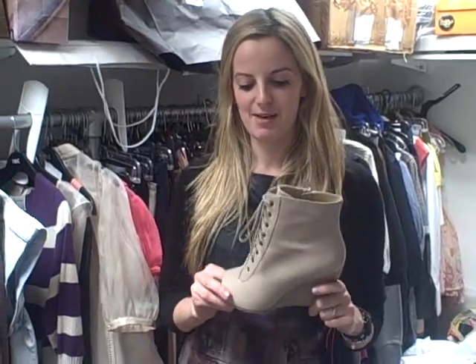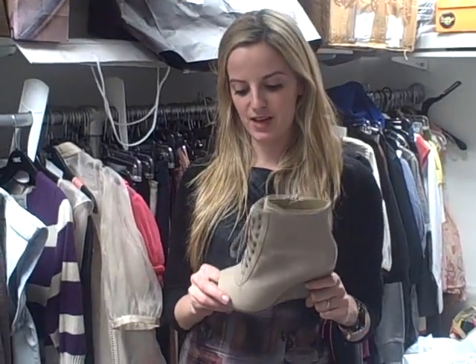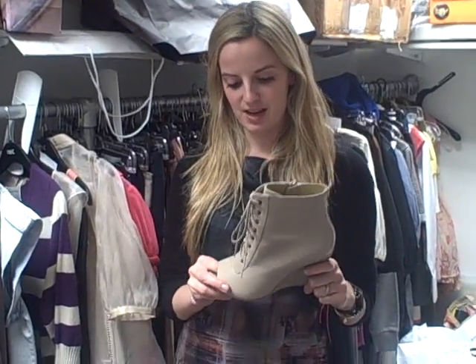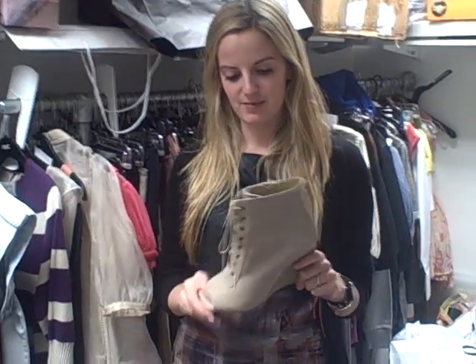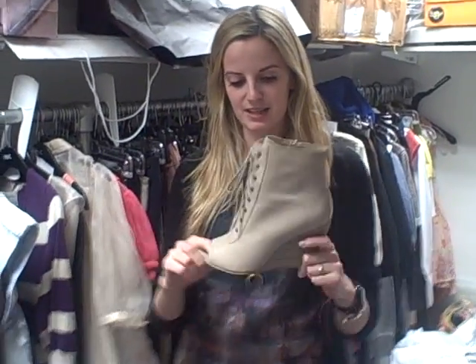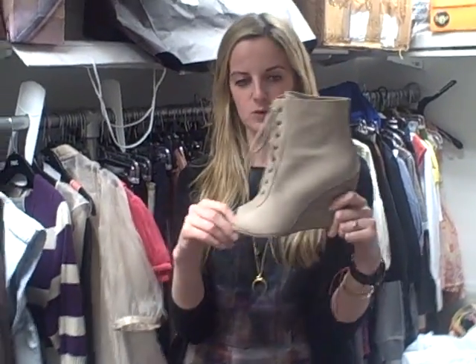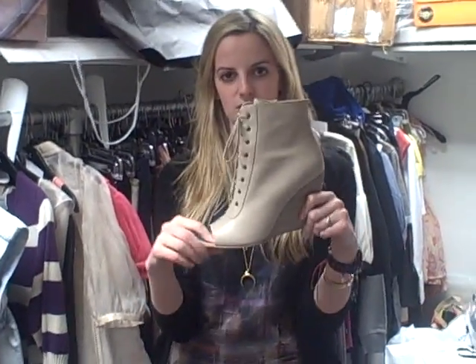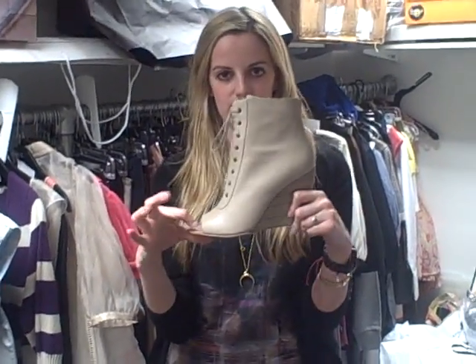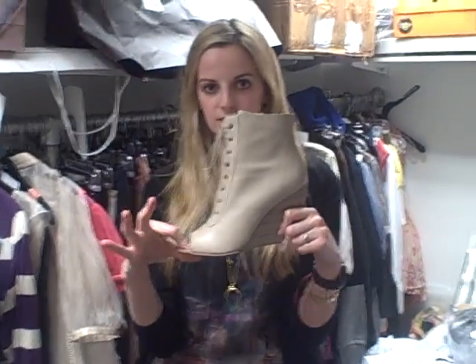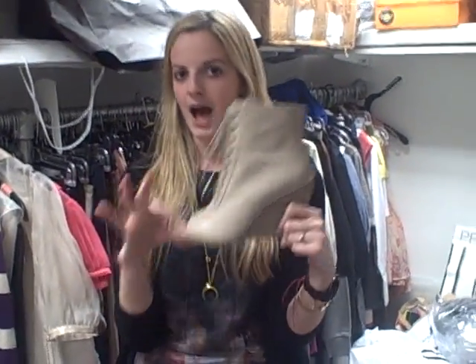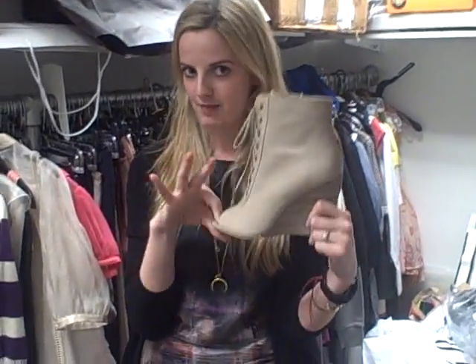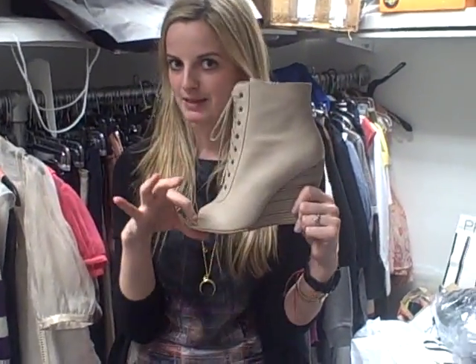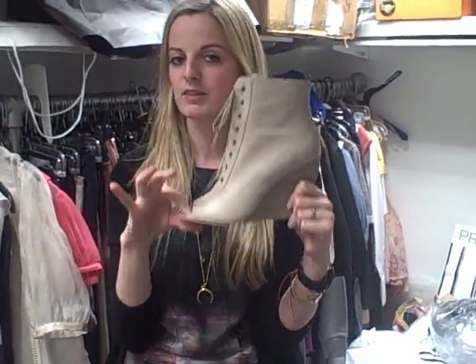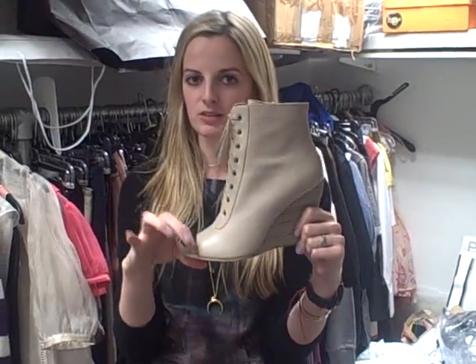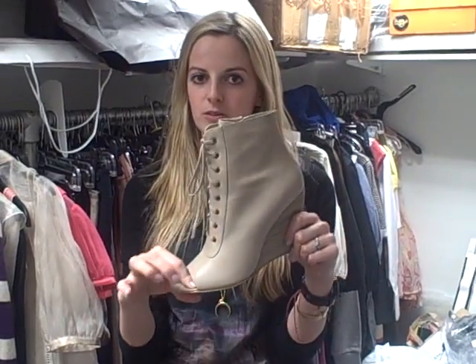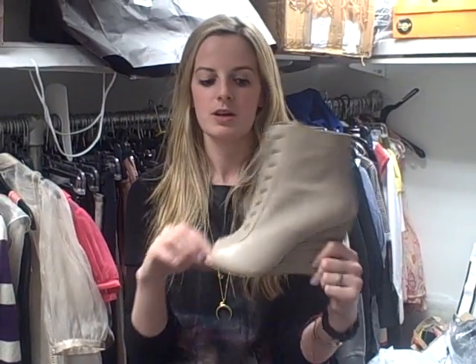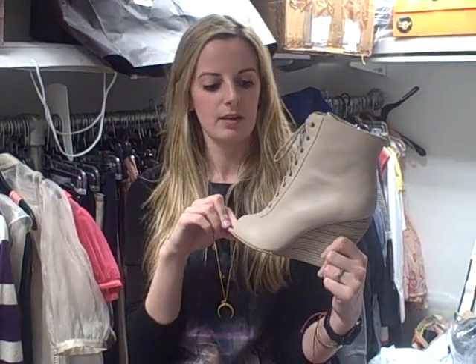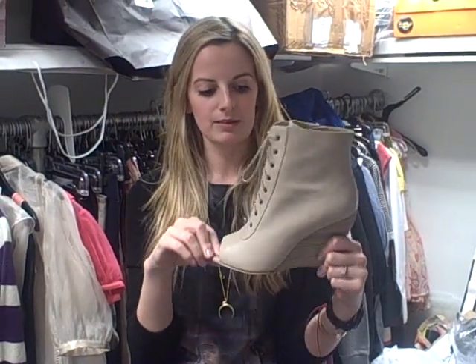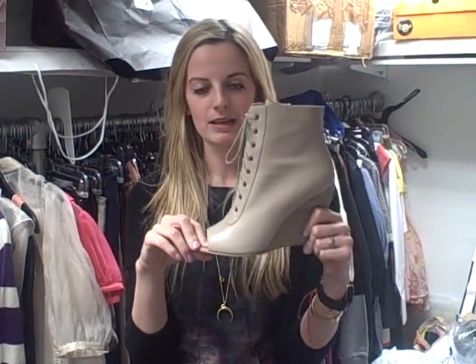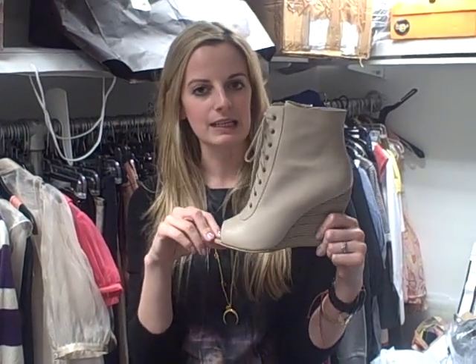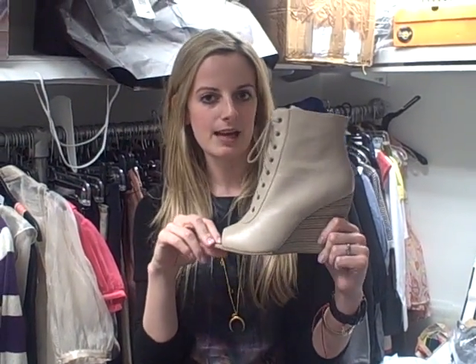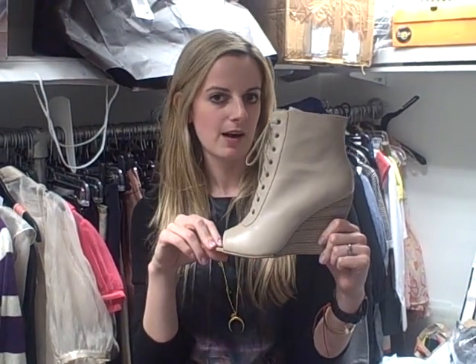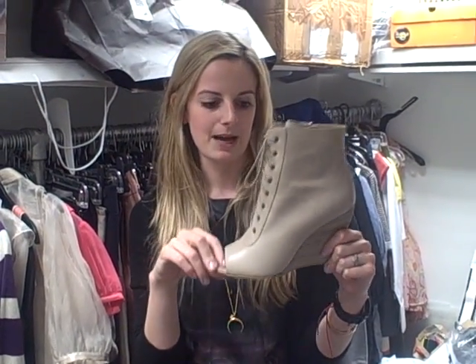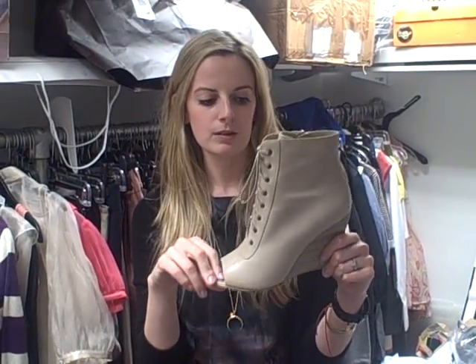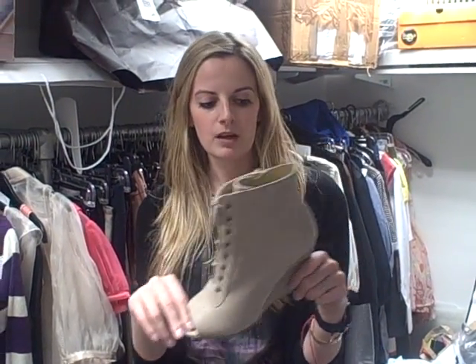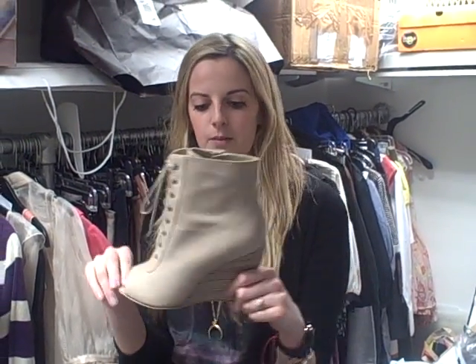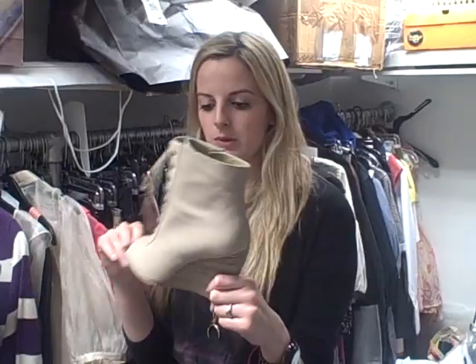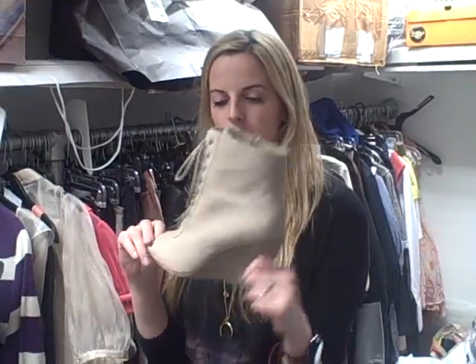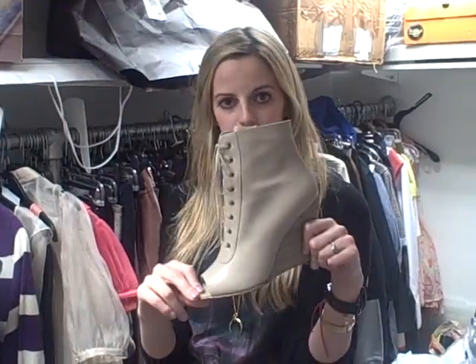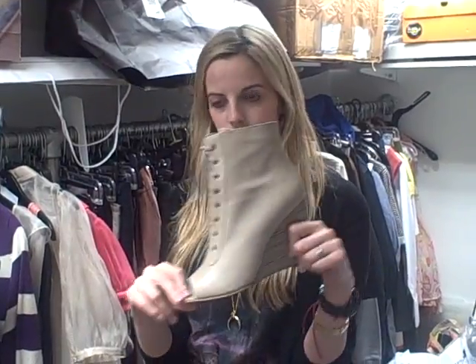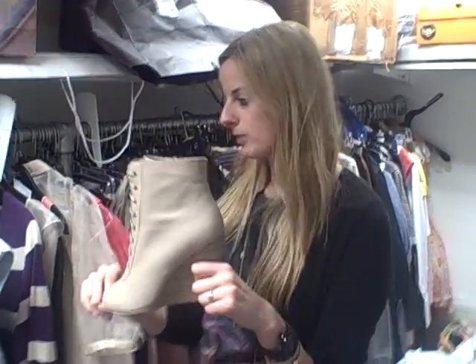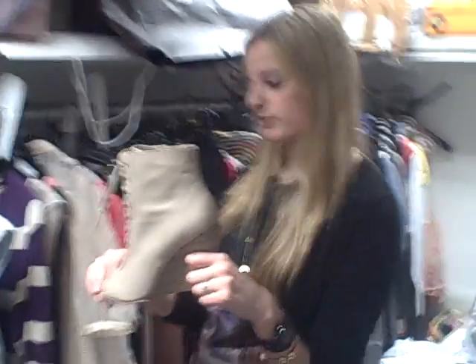My first item are these gorgeous office boots. I have a pair myself. They've just gone in store and they're bound to sell out instantly. They're £85, available online as well from Office.